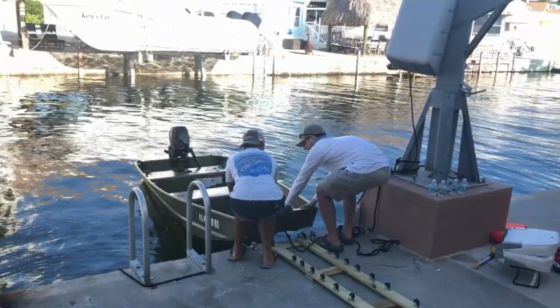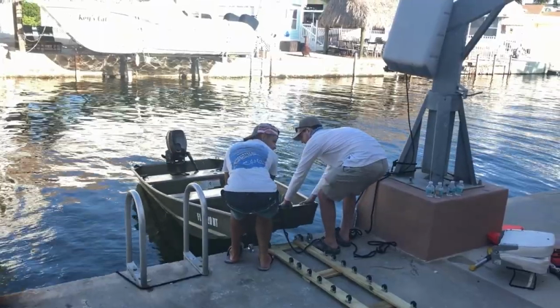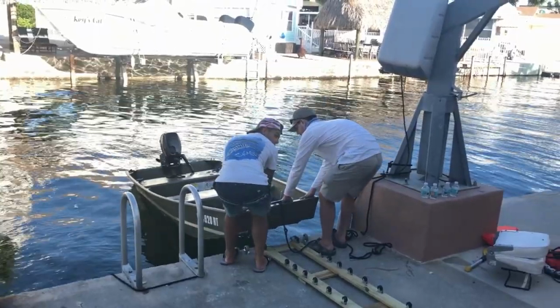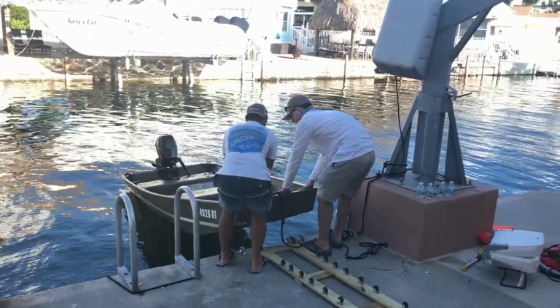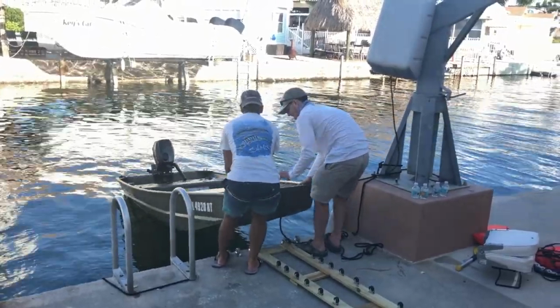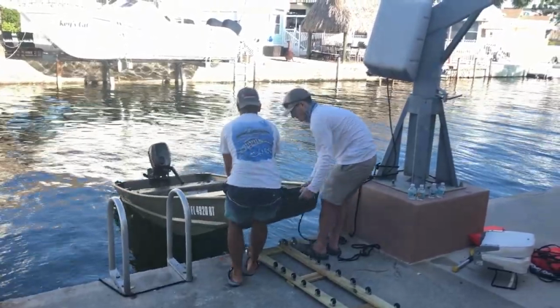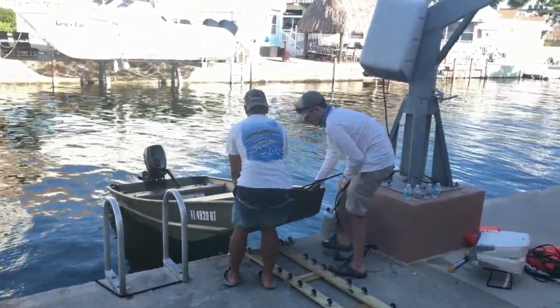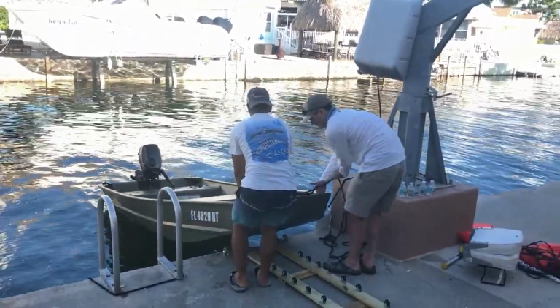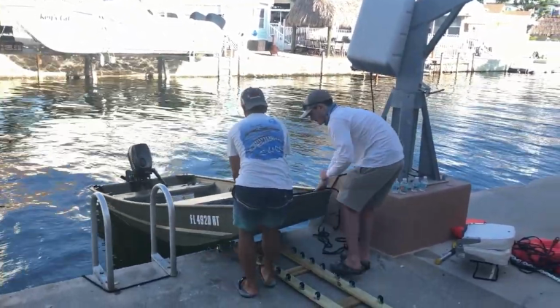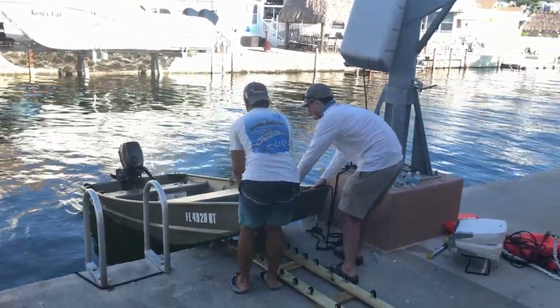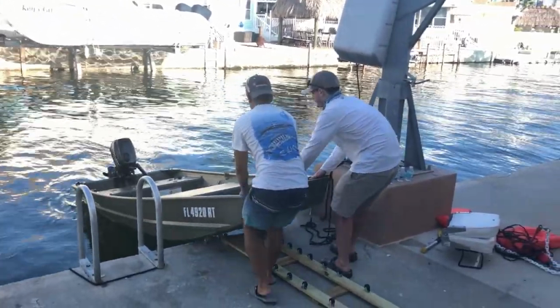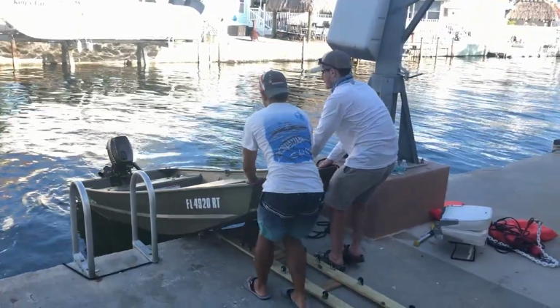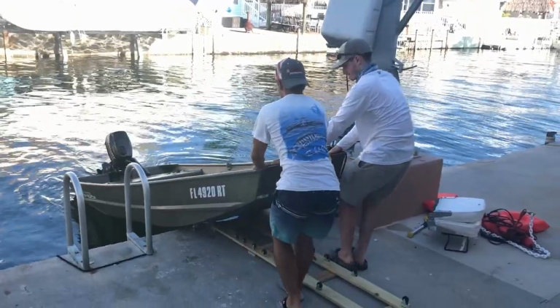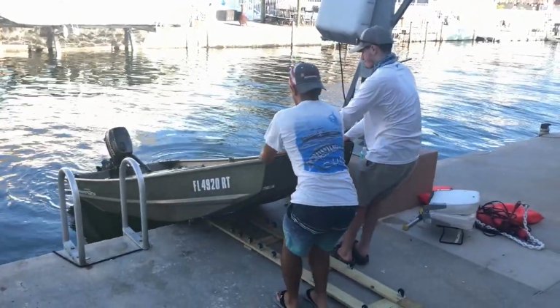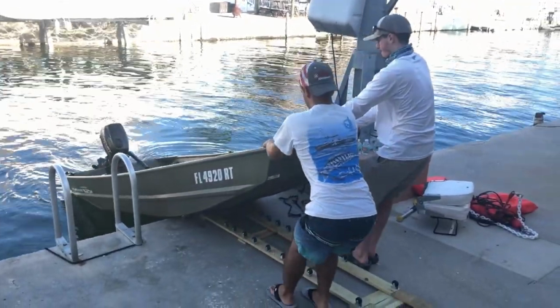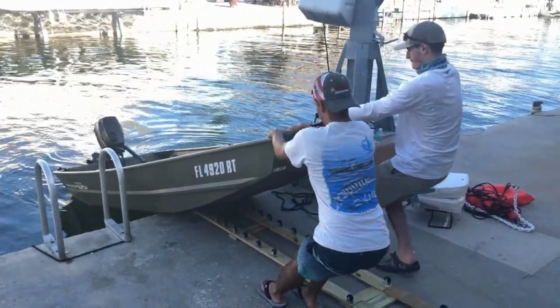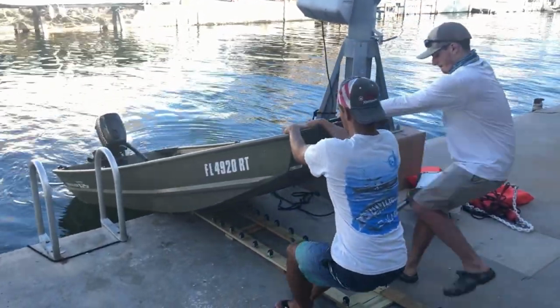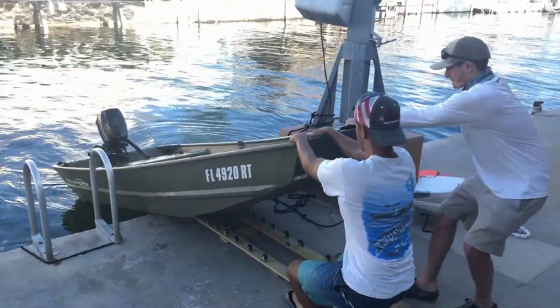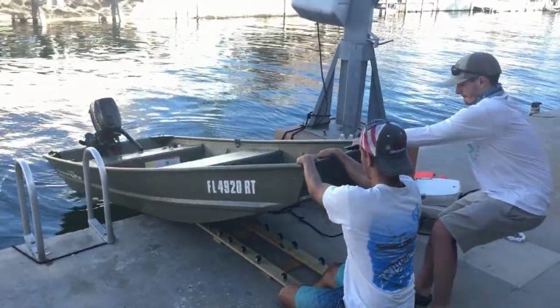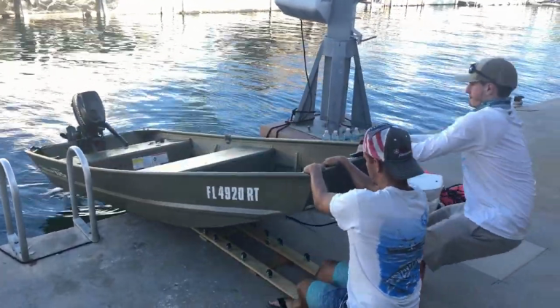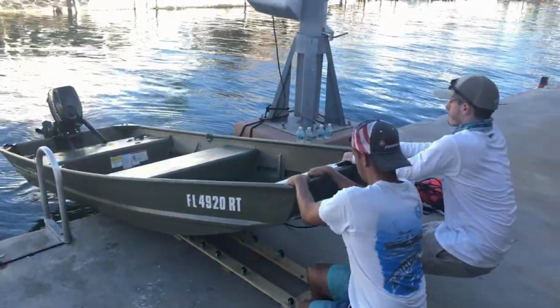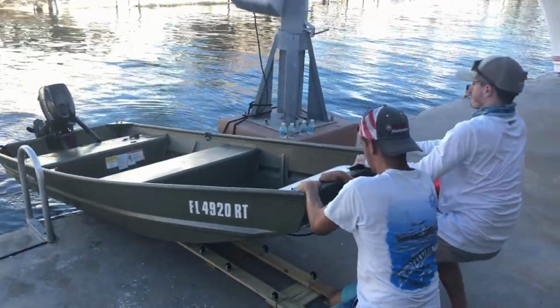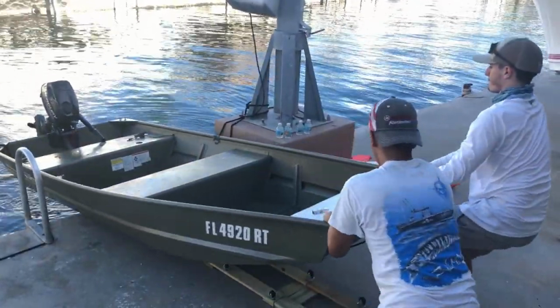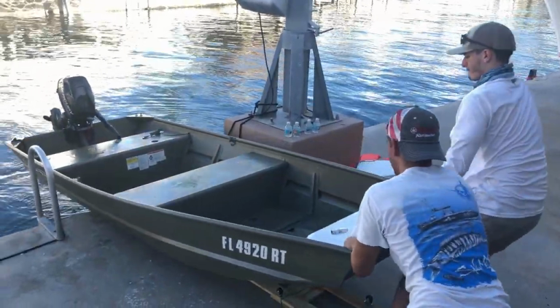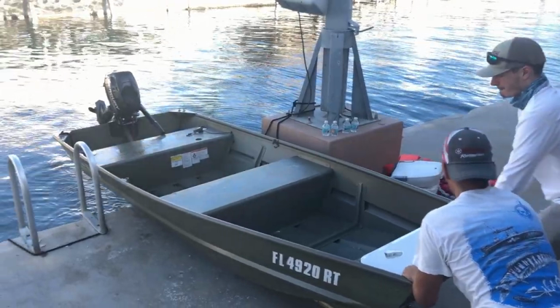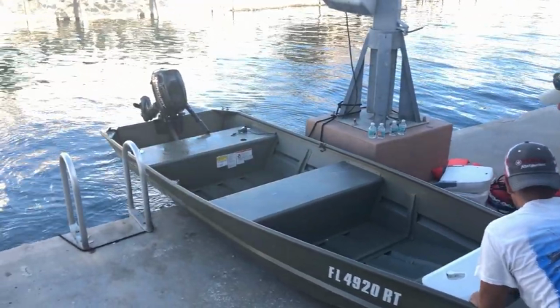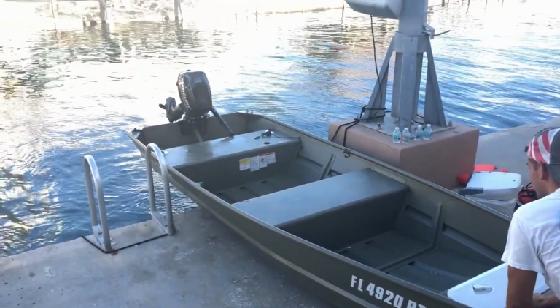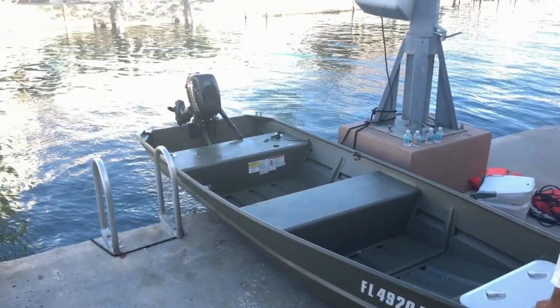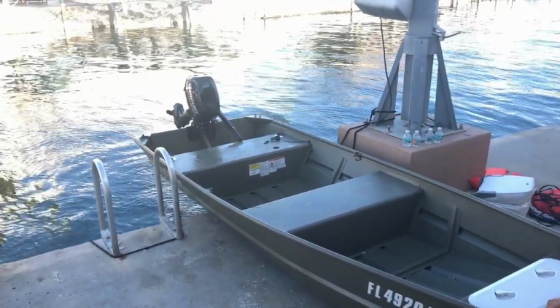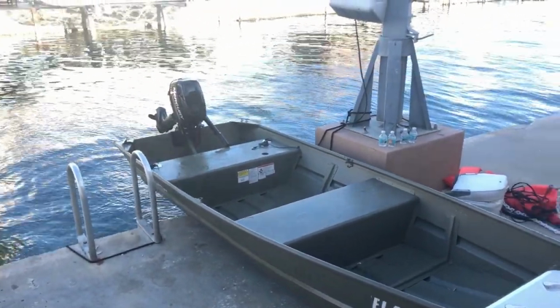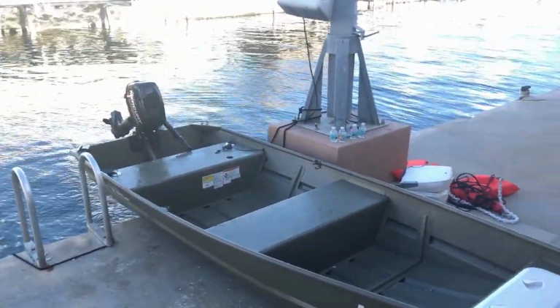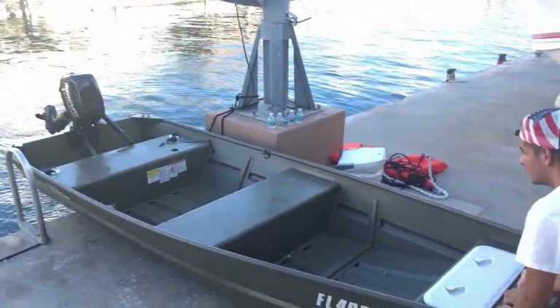After a long, hopefully successful day of fishing, it's time to bring up the john boat. We set up the track again, and now after an exhausting trip, this is where the wheels really come in handy, making it much easier to bring up.